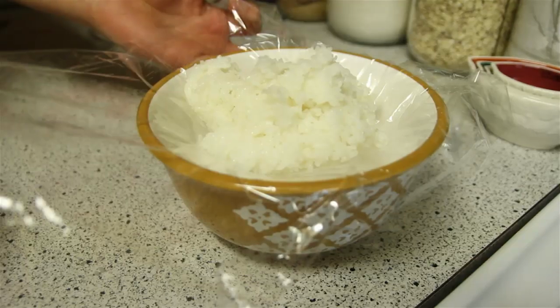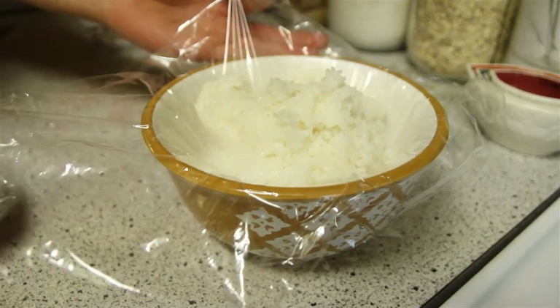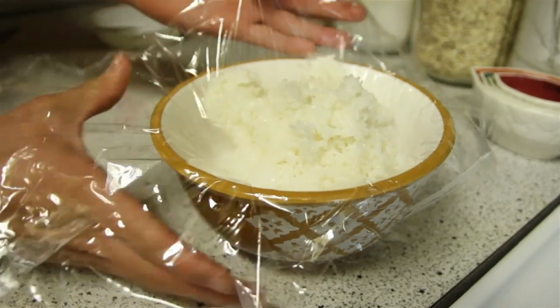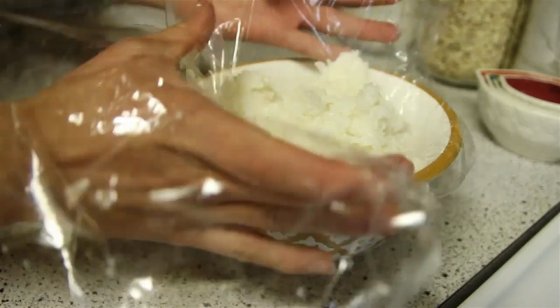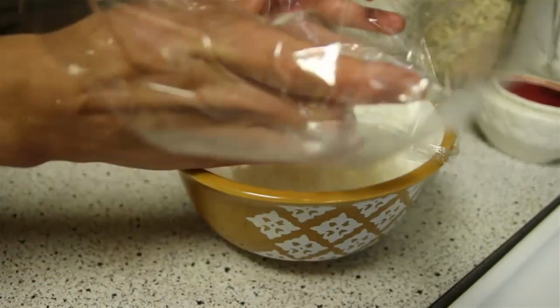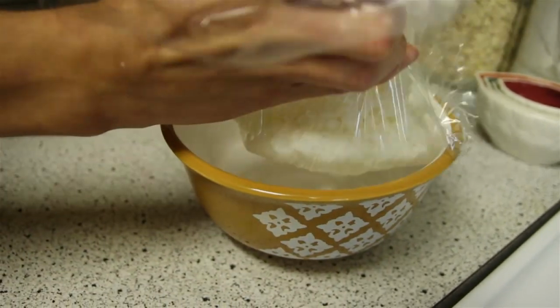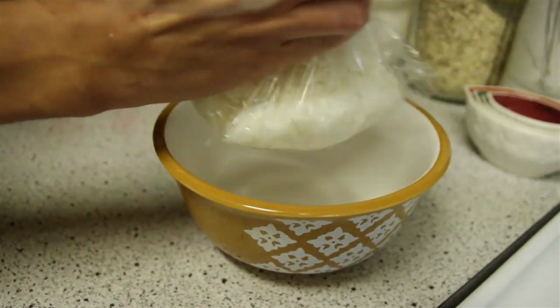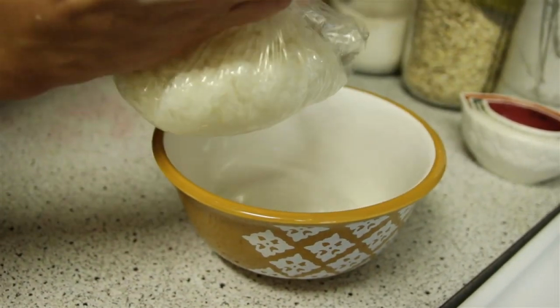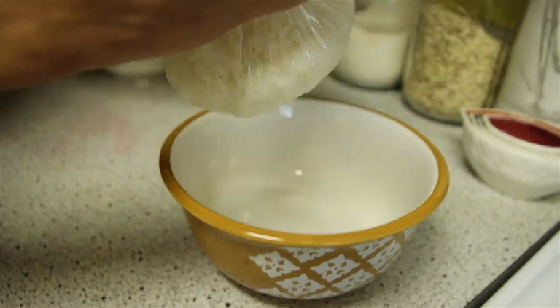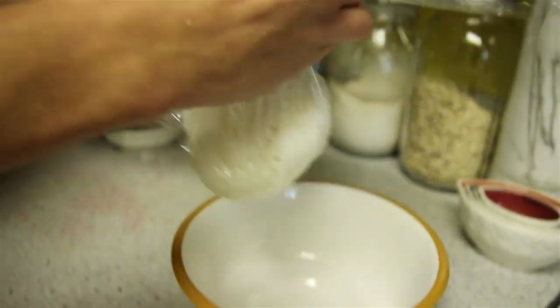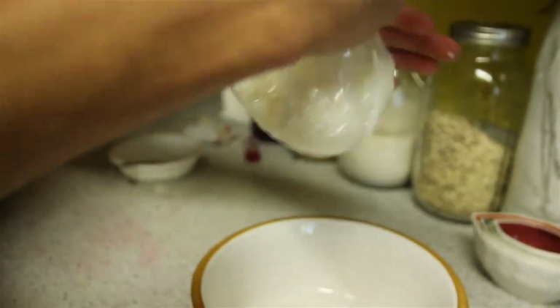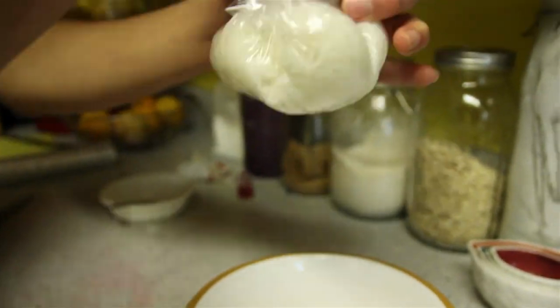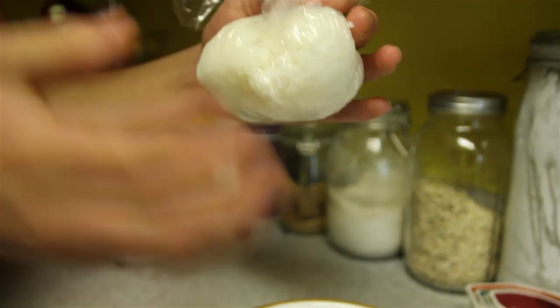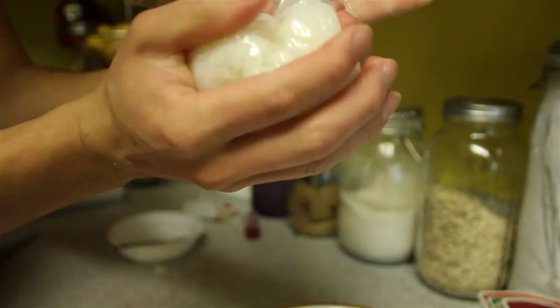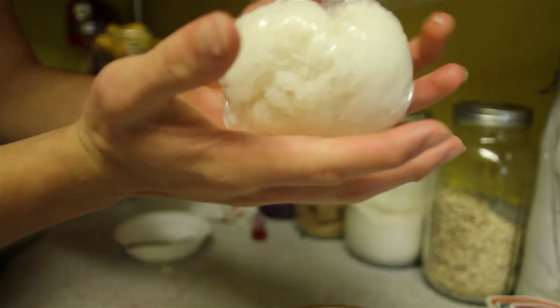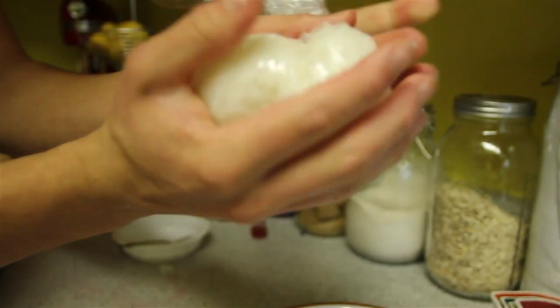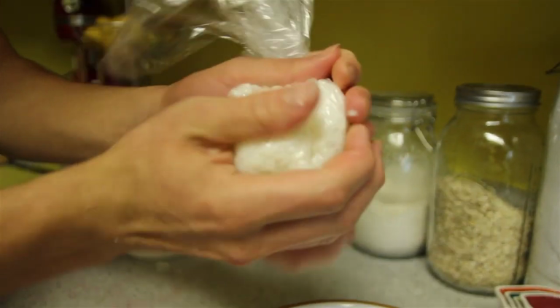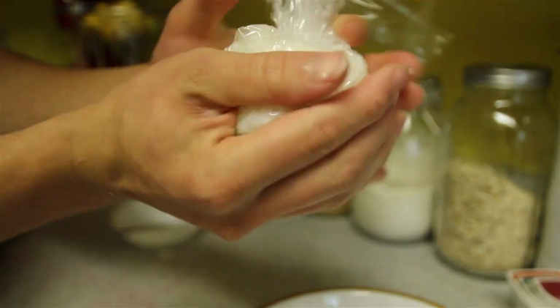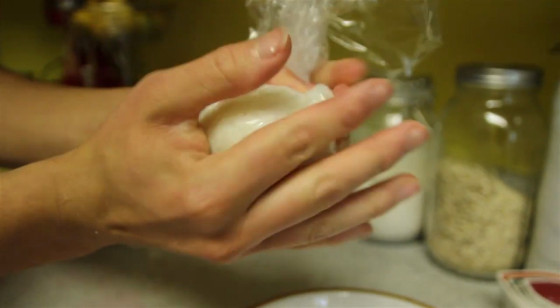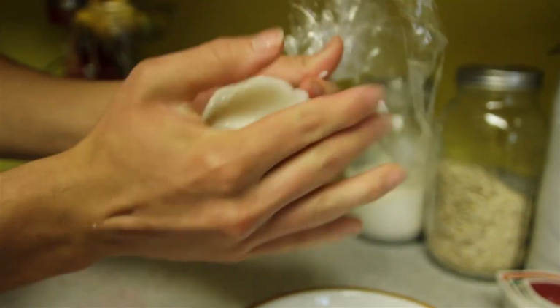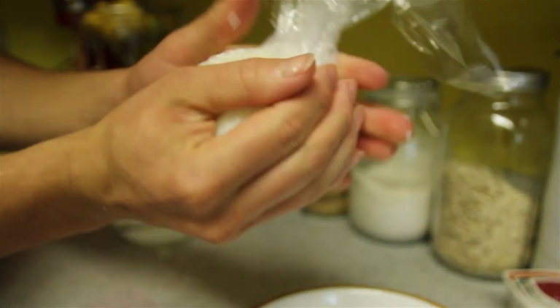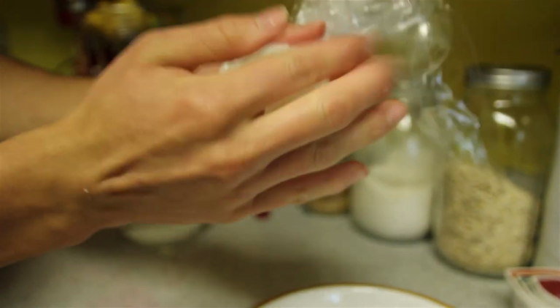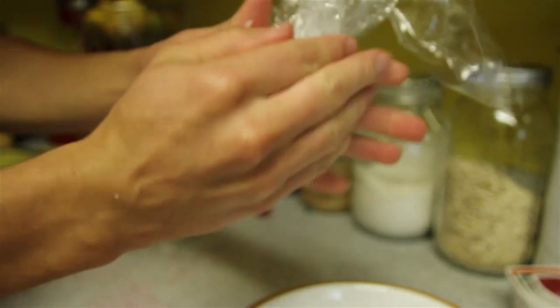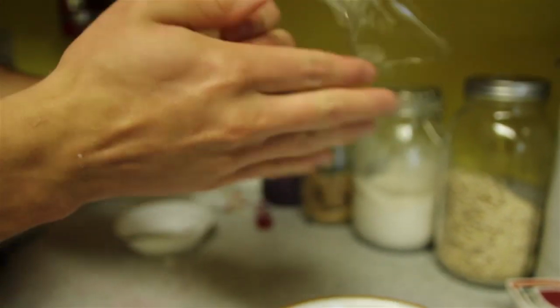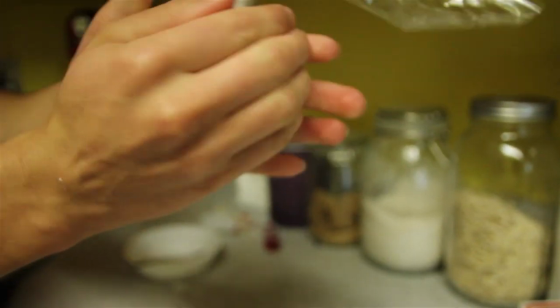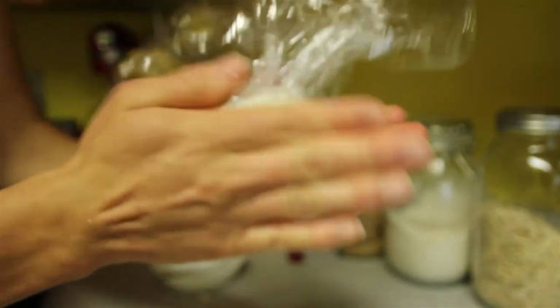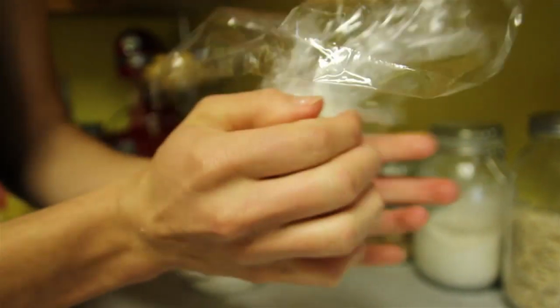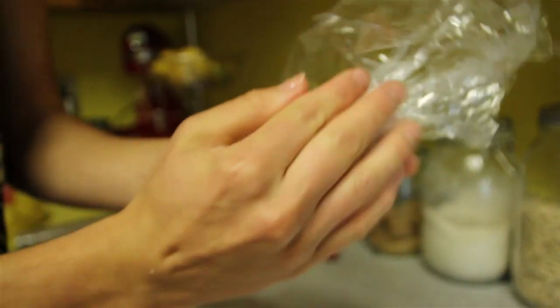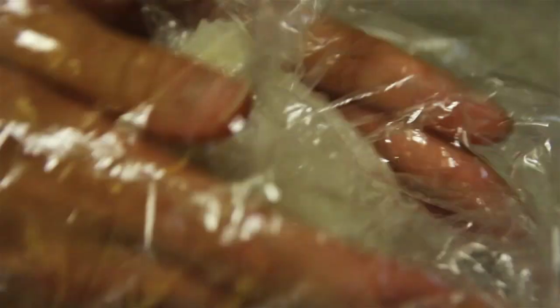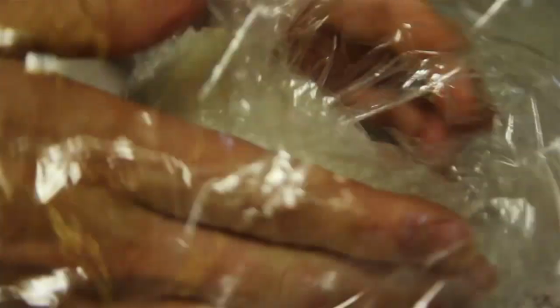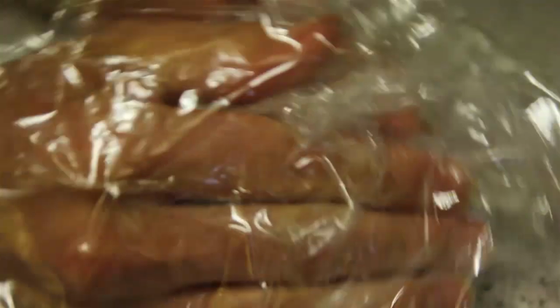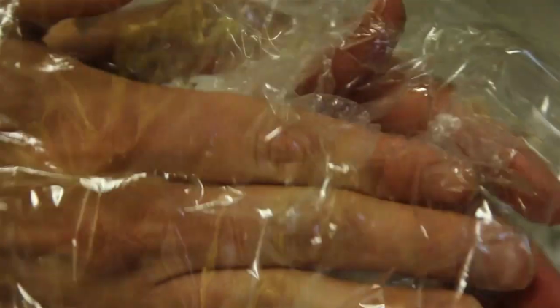The next step is you want to put that sticky rice in that bowl that you've created. This is where the saran wrap comes in. Grab the saran wrap where it's fully covering the white rice, and from there you can make the shape of the rice ball. What's really cool about this is you can put something in the middle of it — you can put curry, you can put tuna.